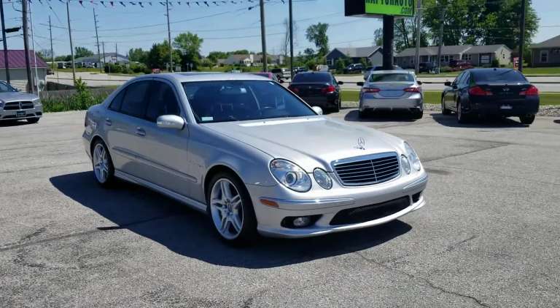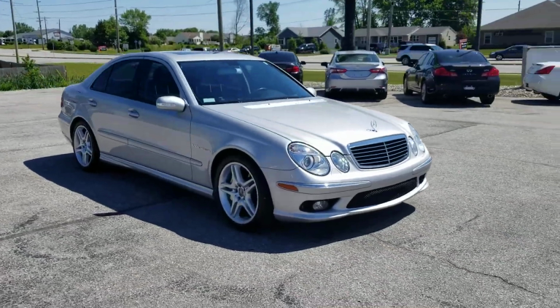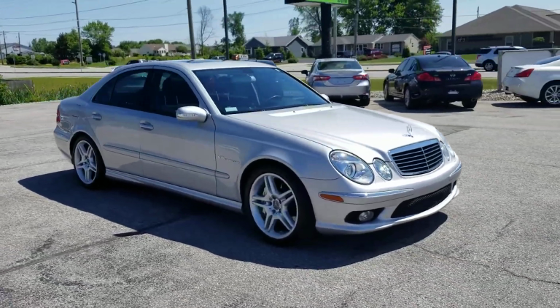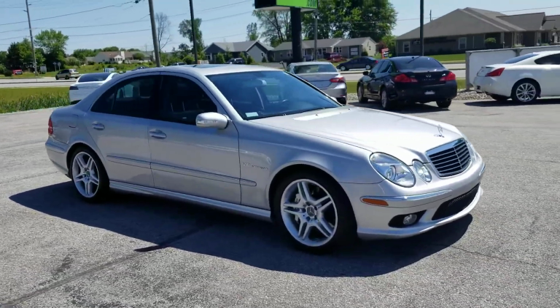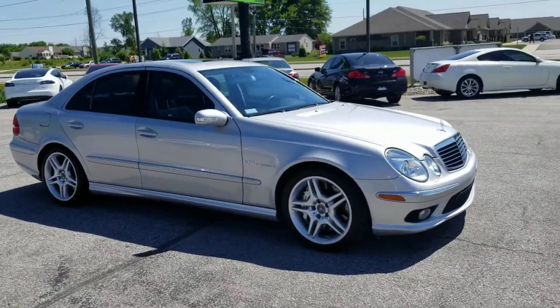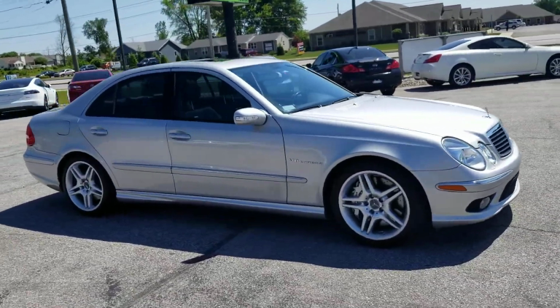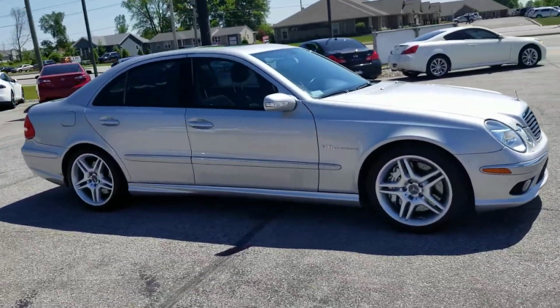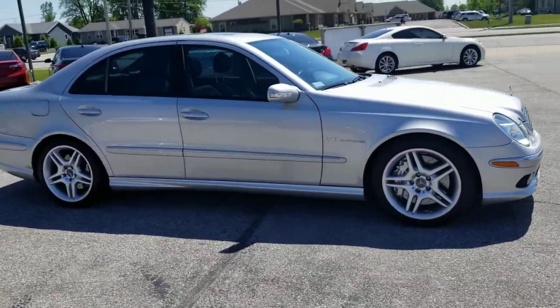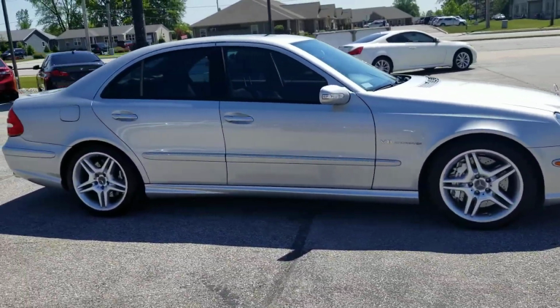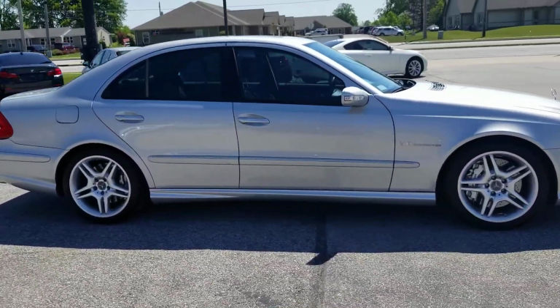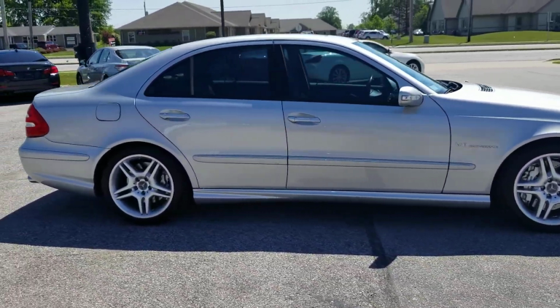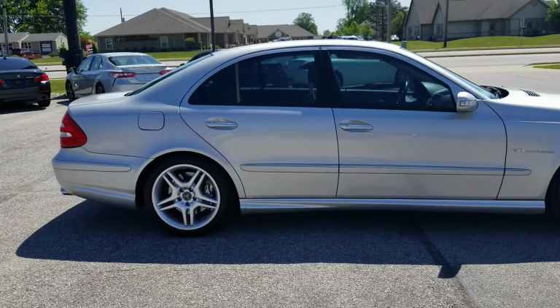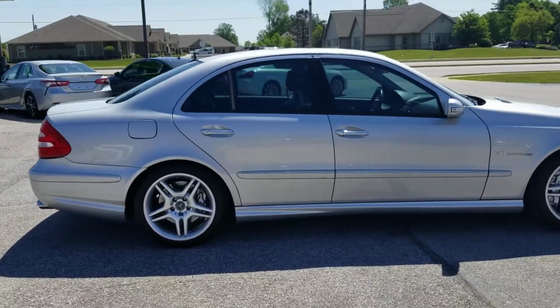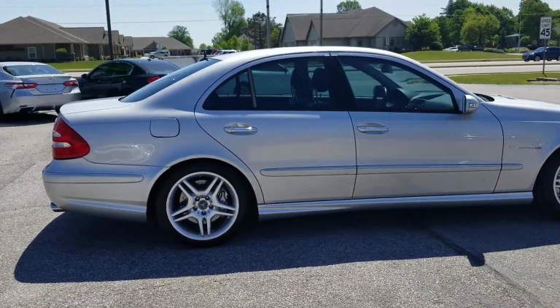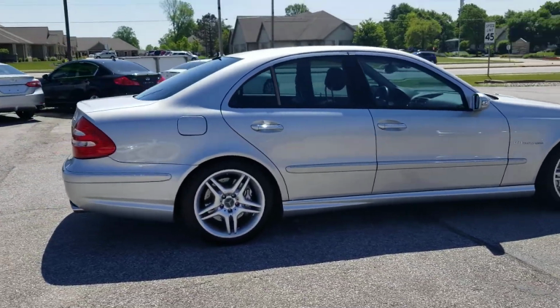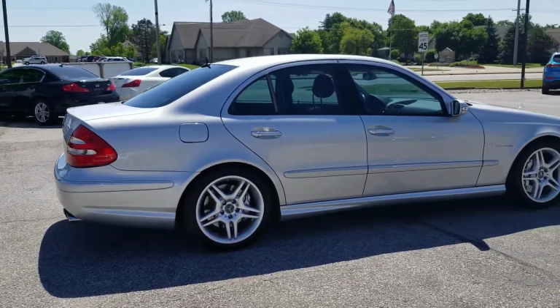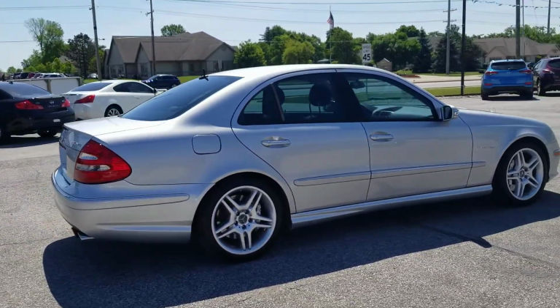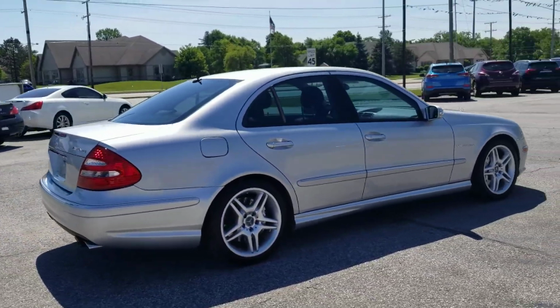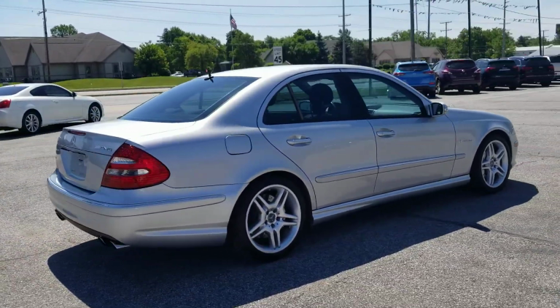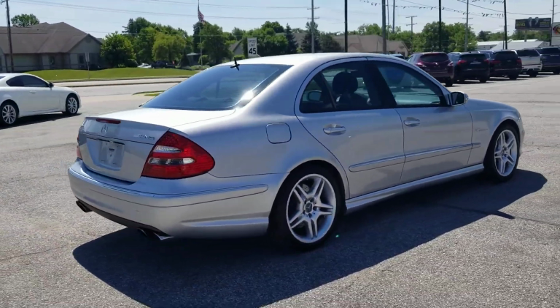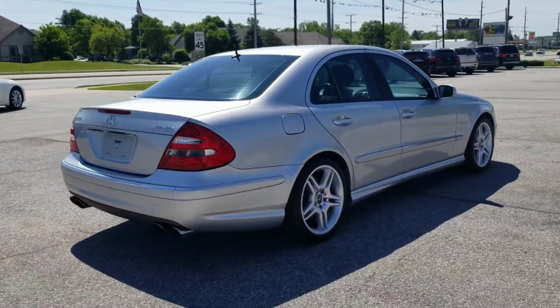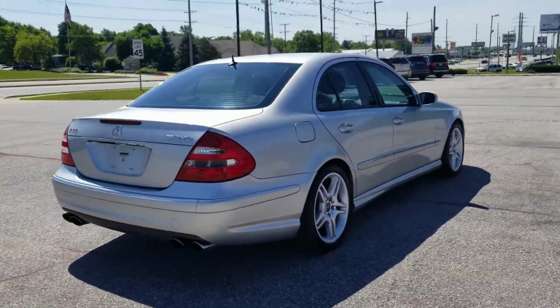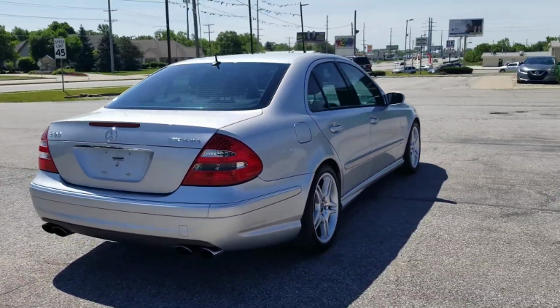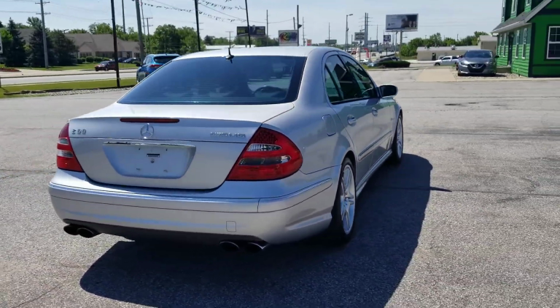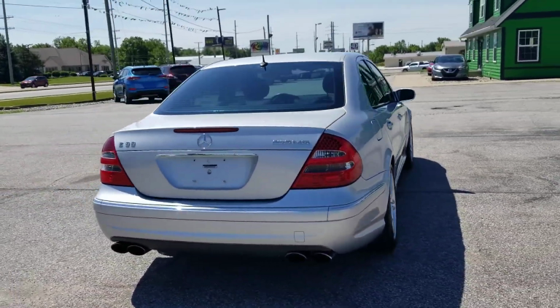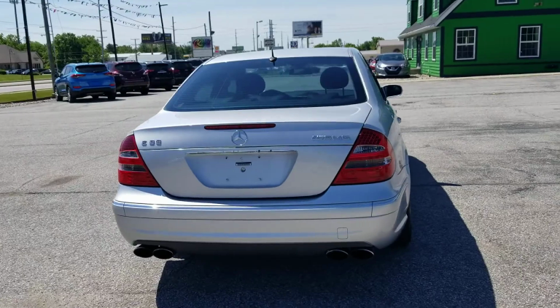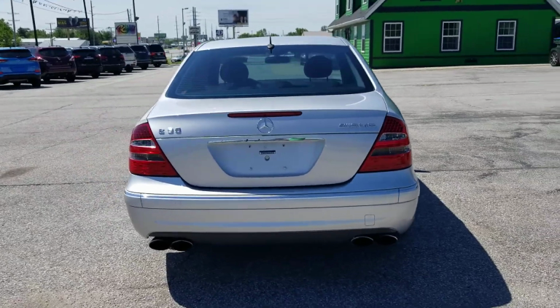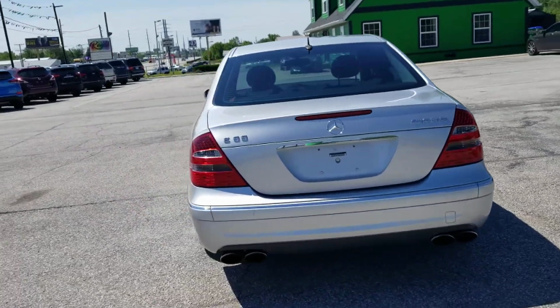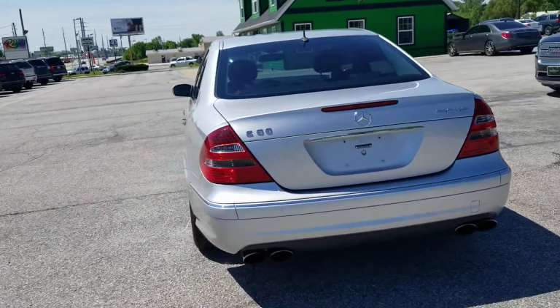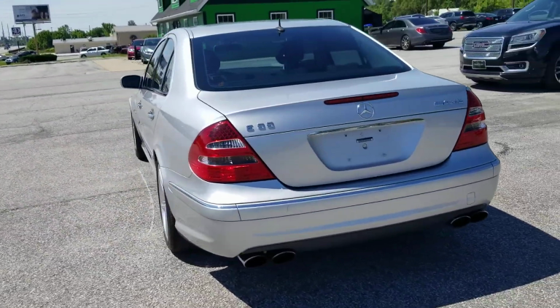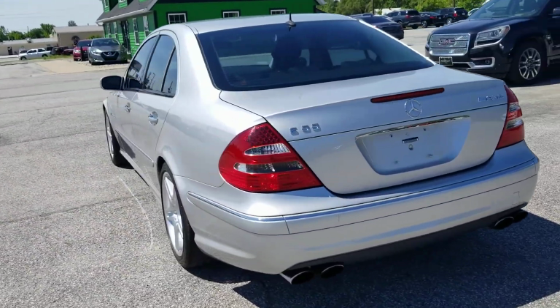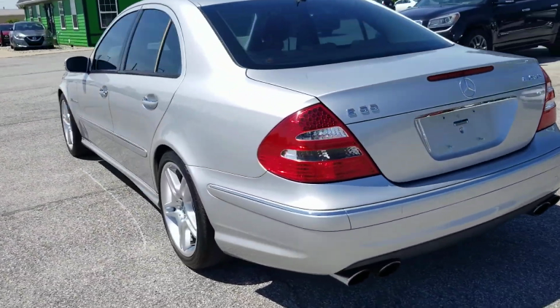Out here at Raptor Automotive, we've got a 2004 Mercedes-Benz E55 — it's the AMG model. It's got the V8 compressor, or supercharger.